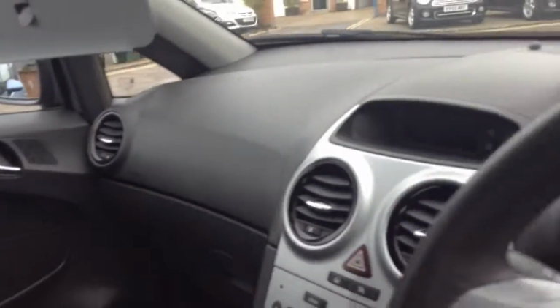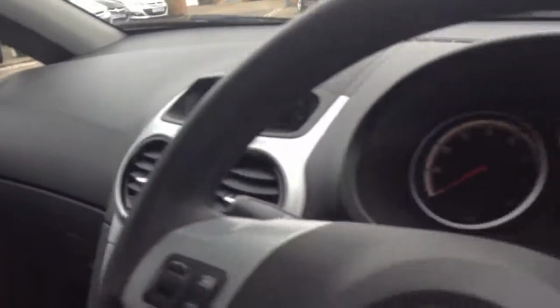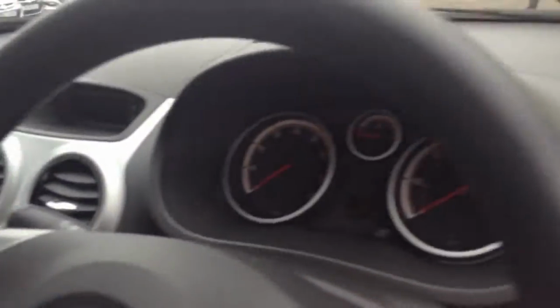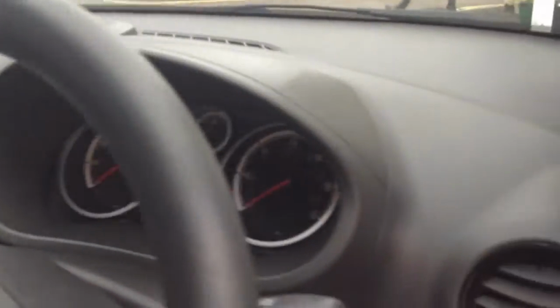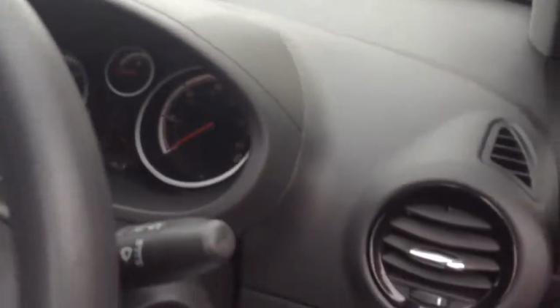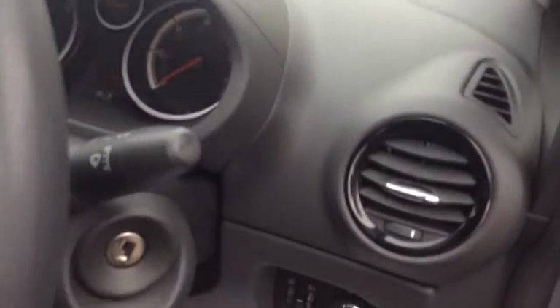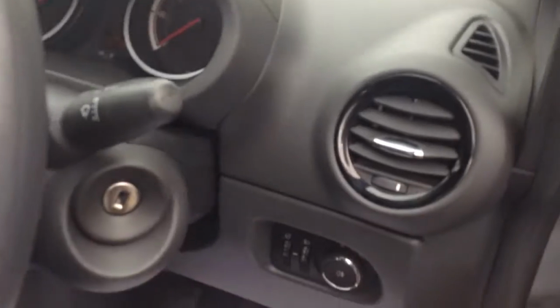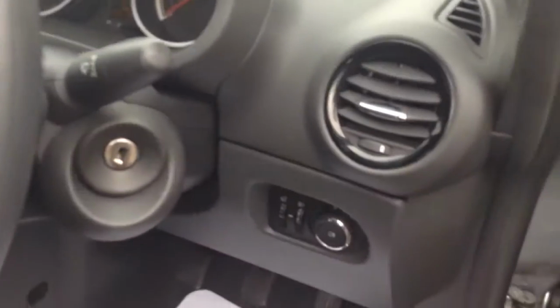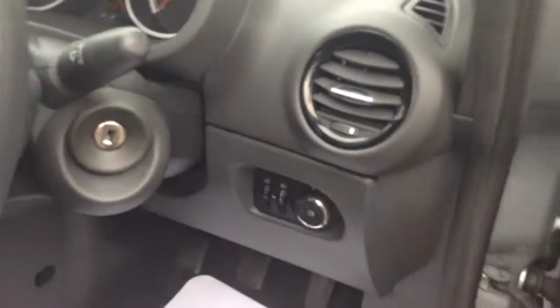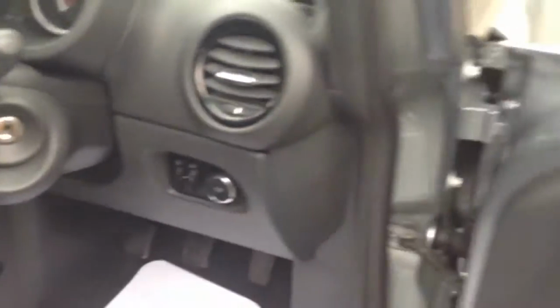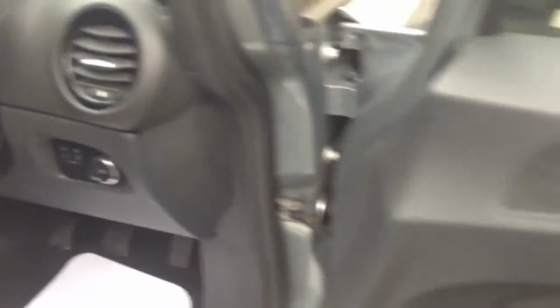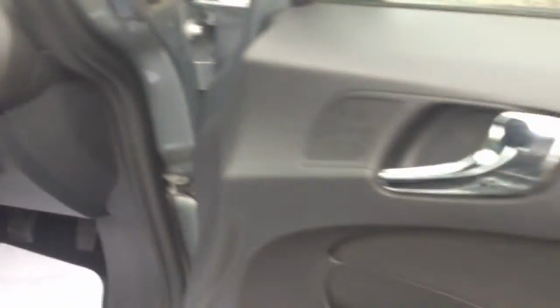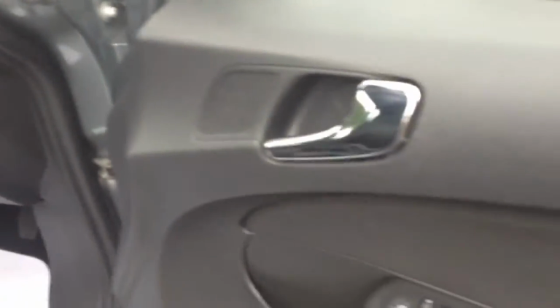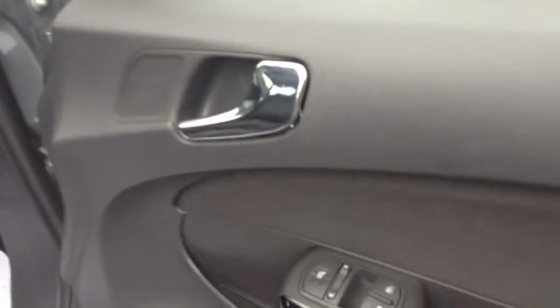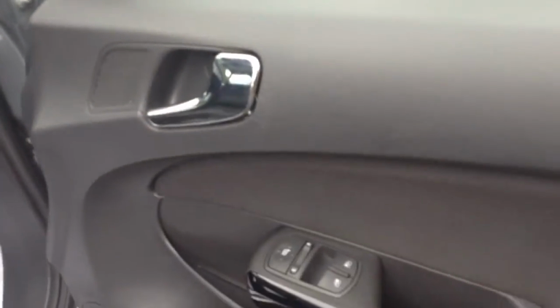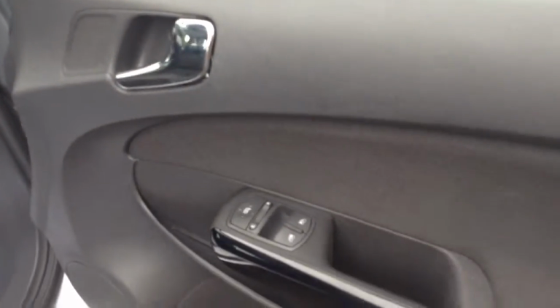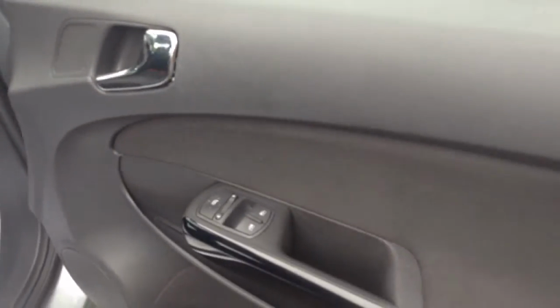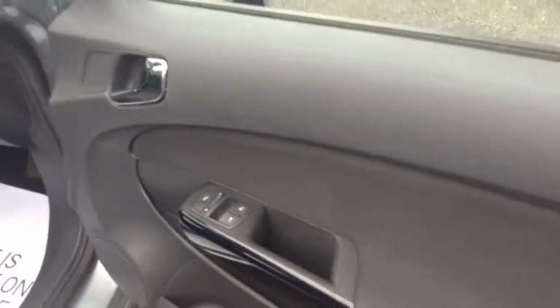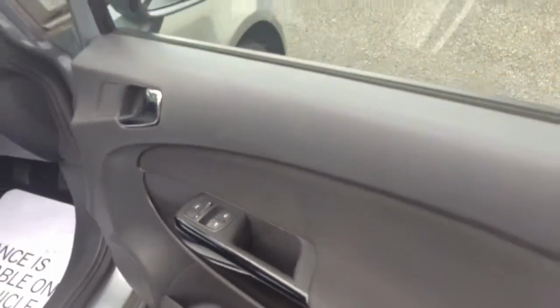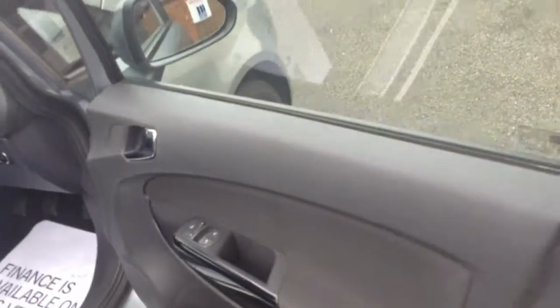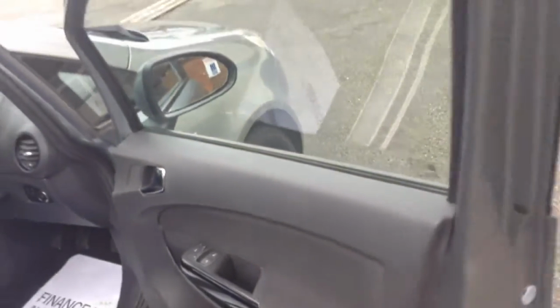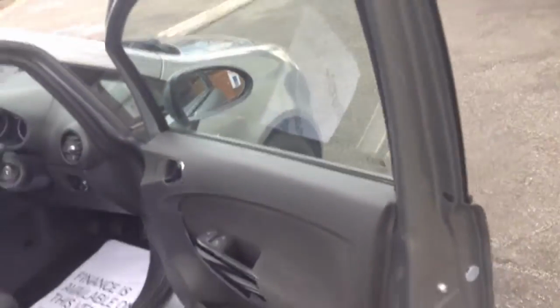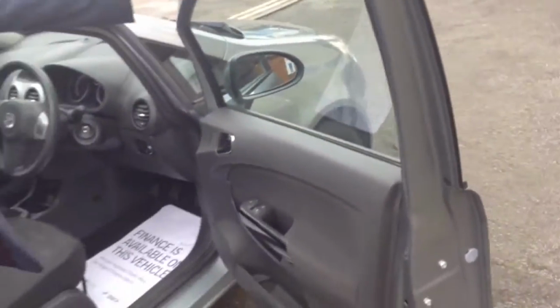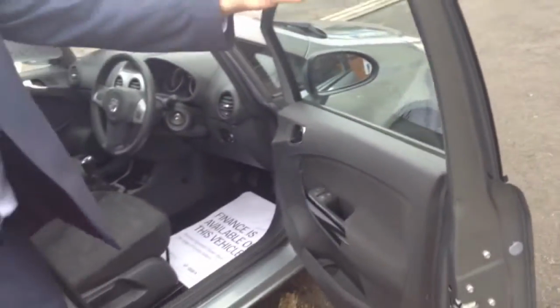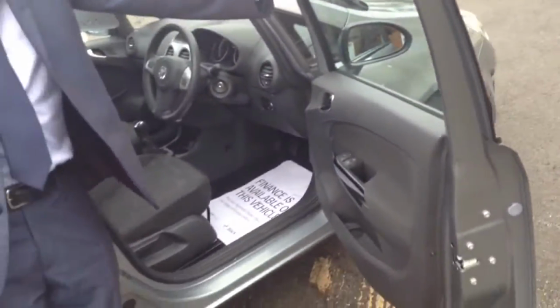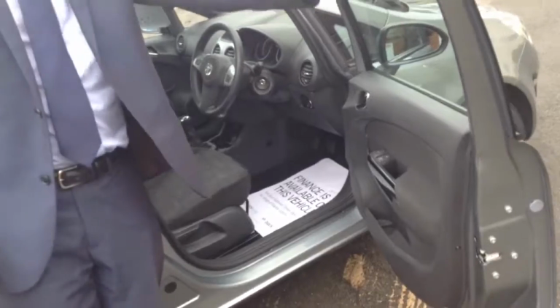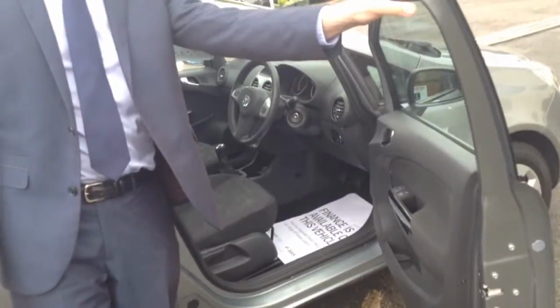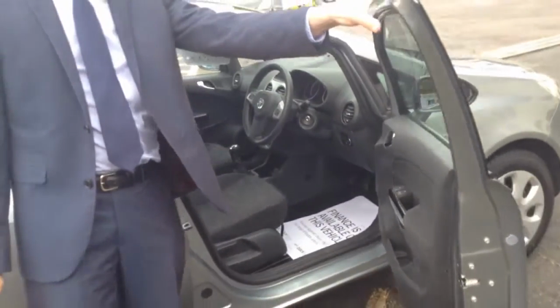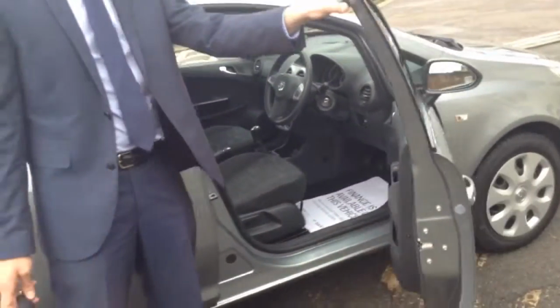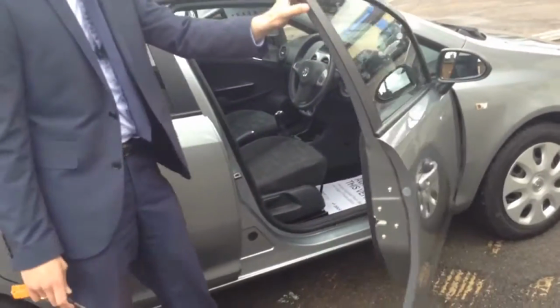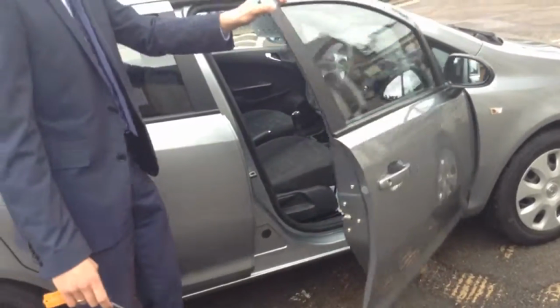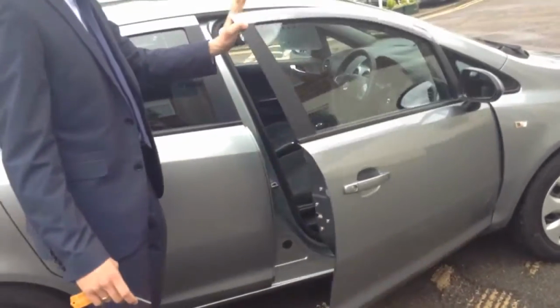It has air conditioning as well, so it's great for those summer months. Equally, that's great for de-misting in the winter. And it also has electric door mirrors and electric windows.